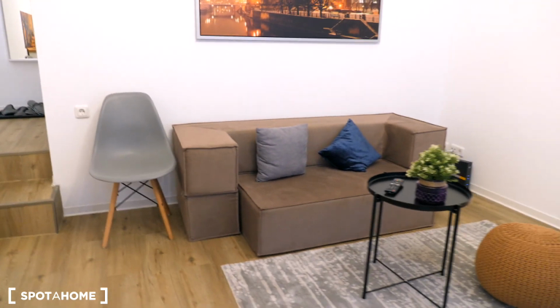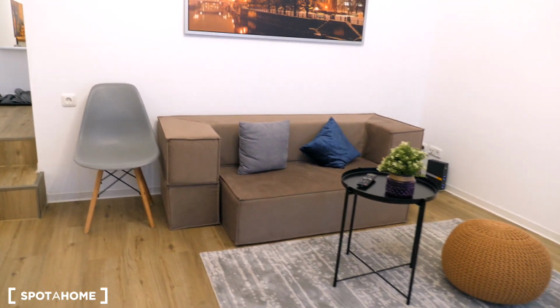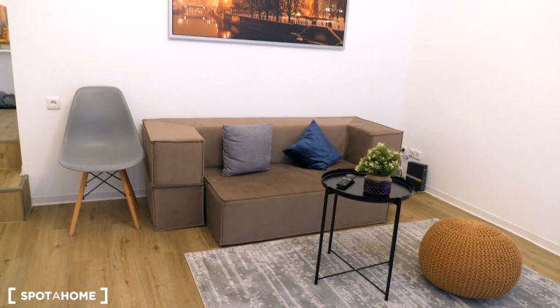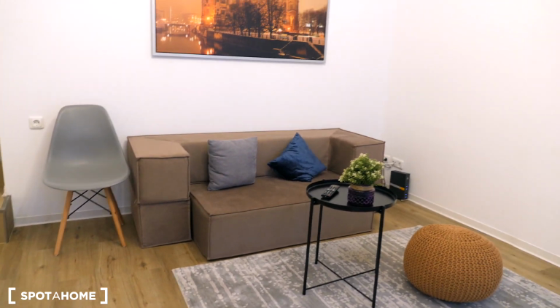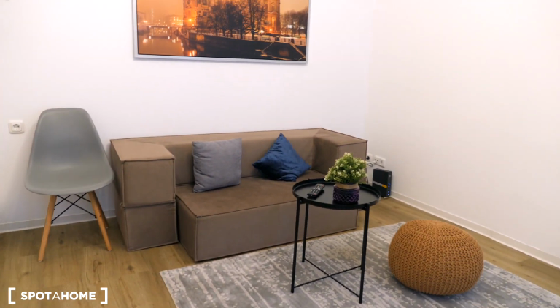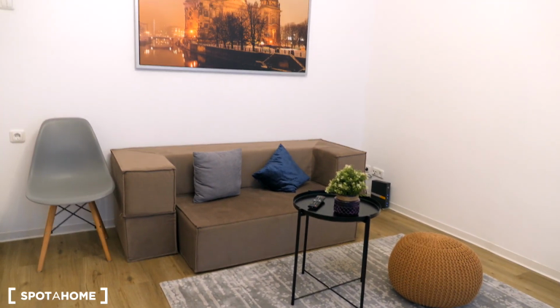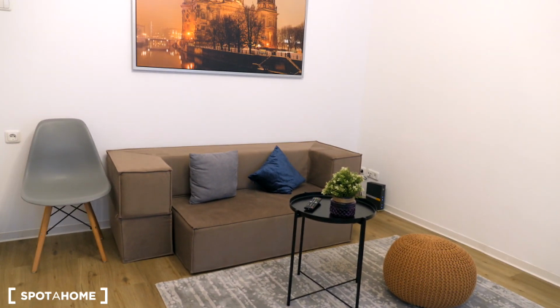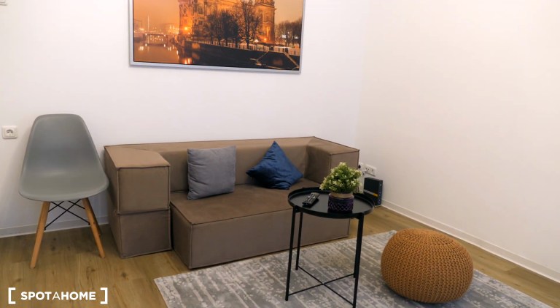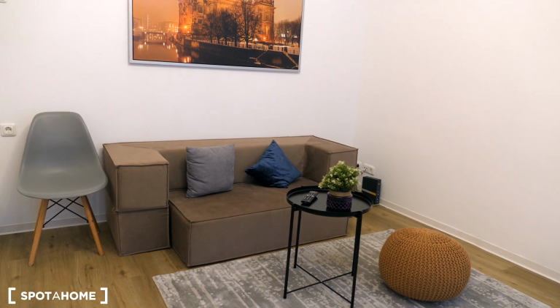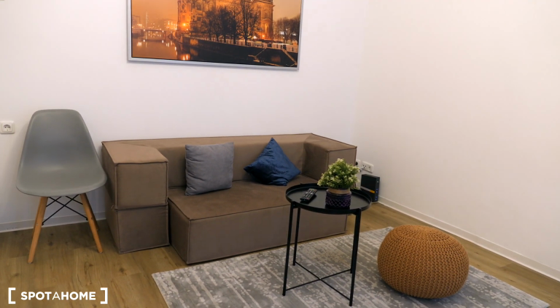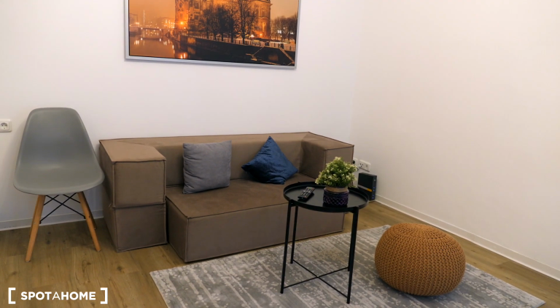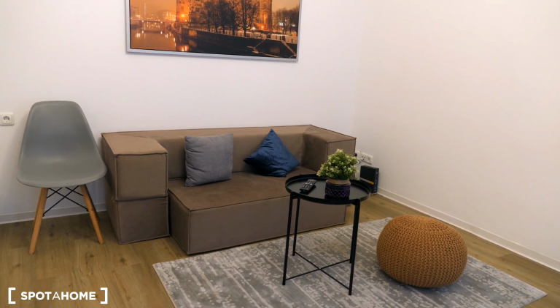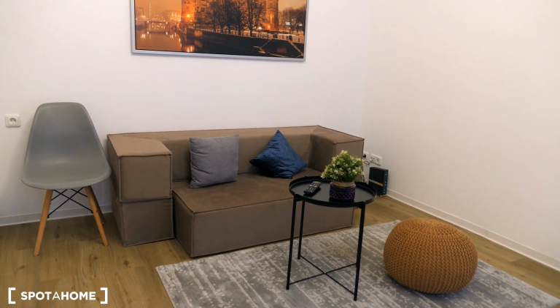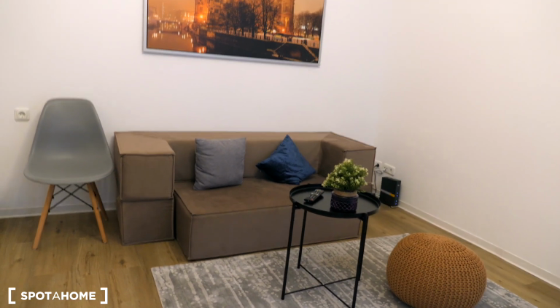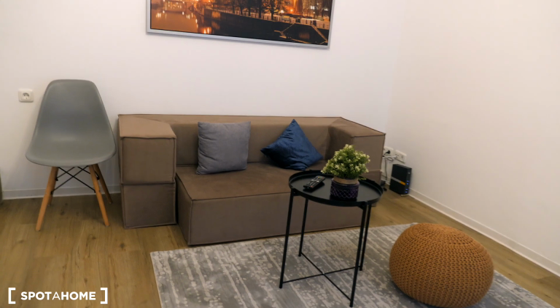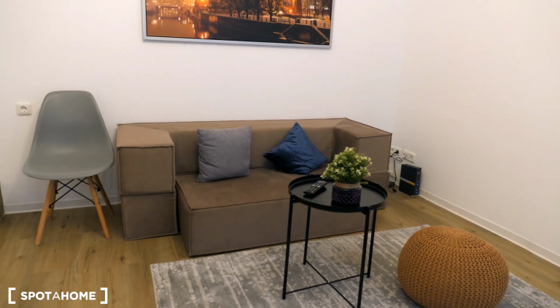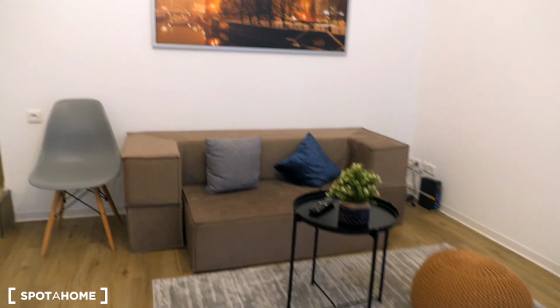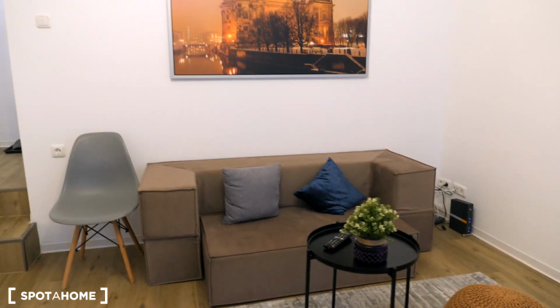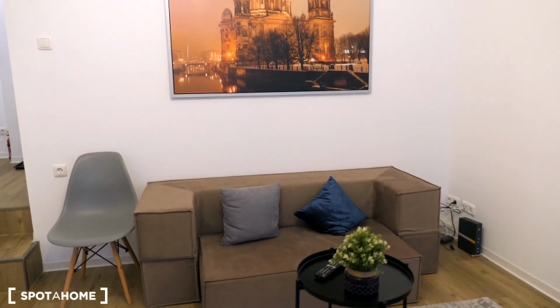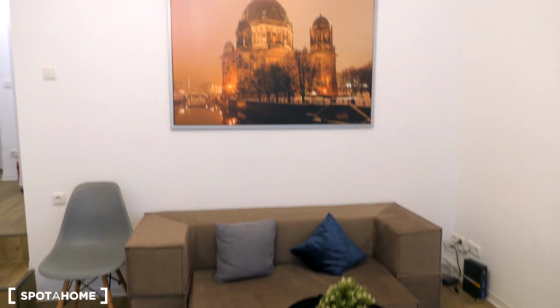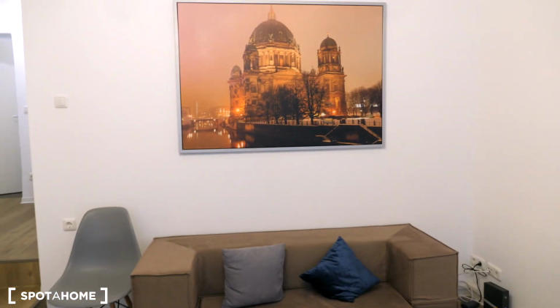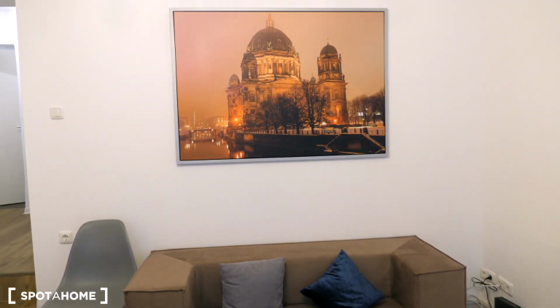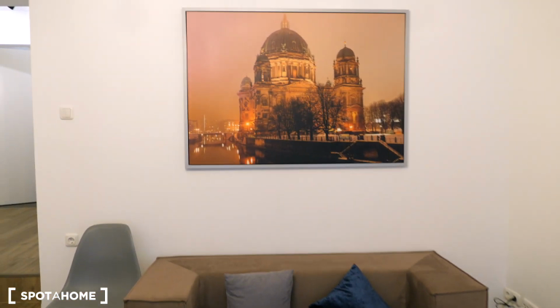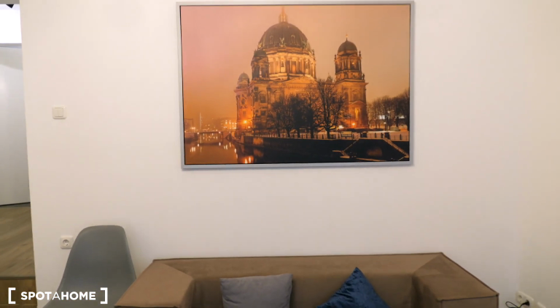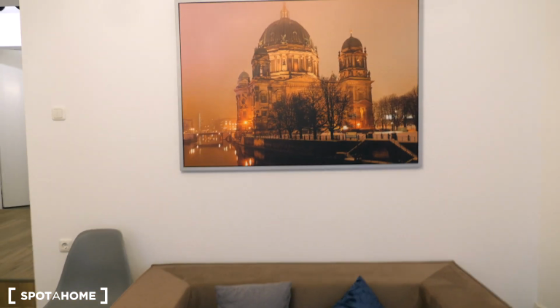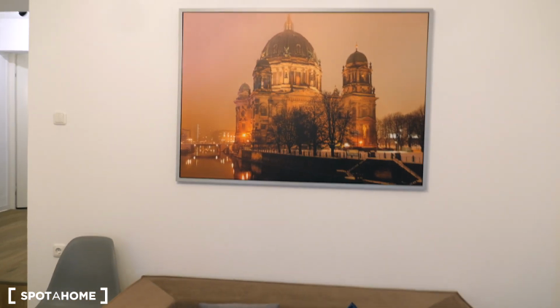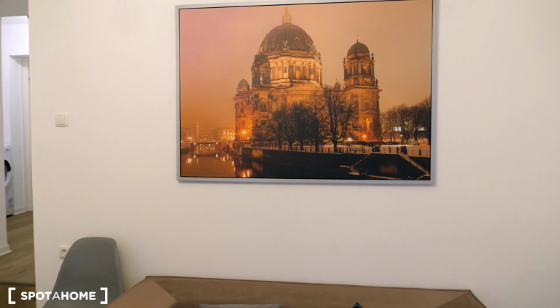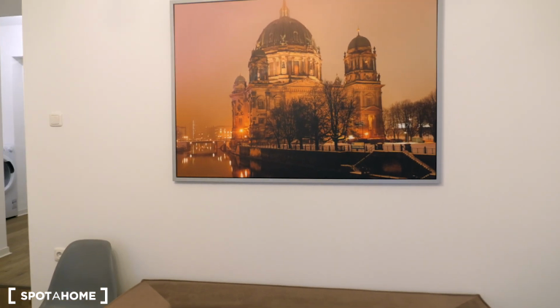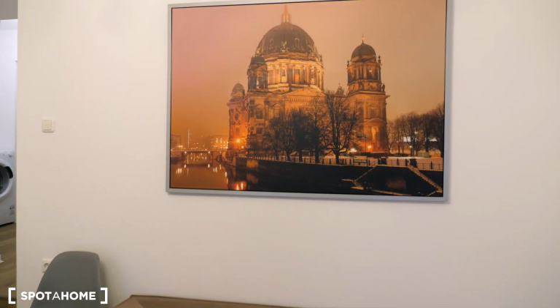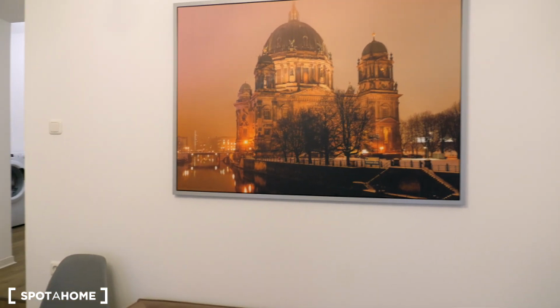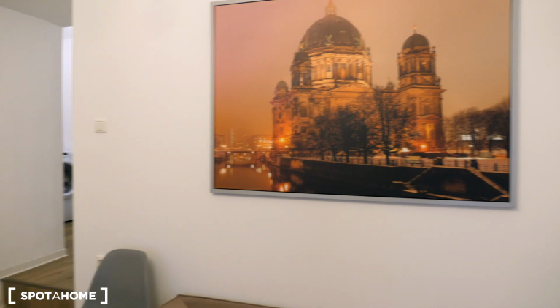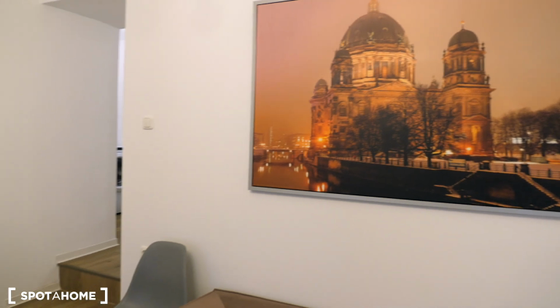And this is the living area. So you have a couch, coffee table, and a chair. There's also a very nice photo of Berlin.